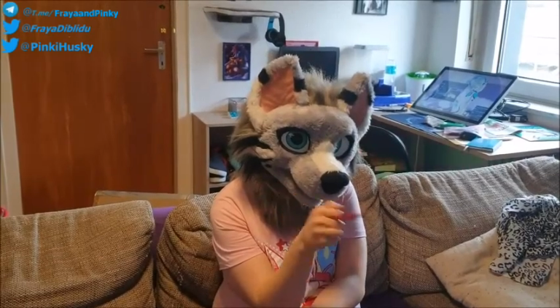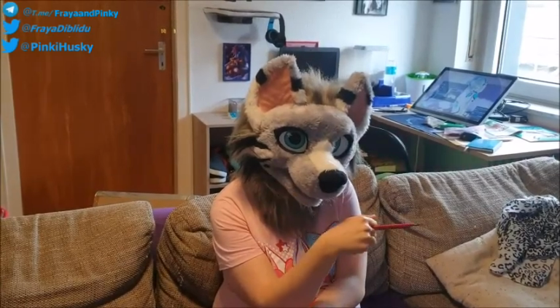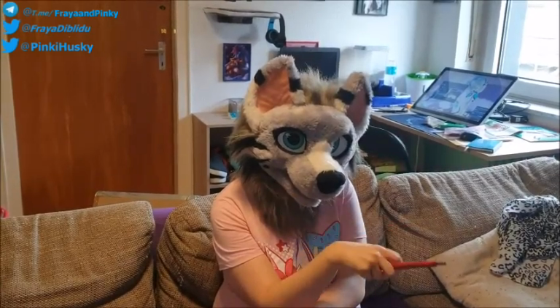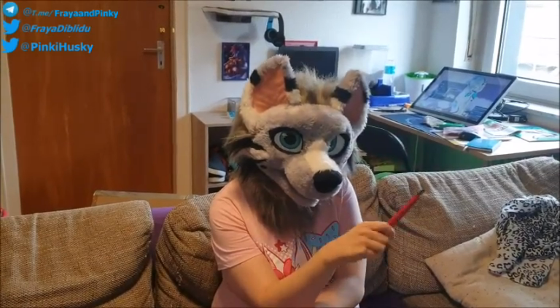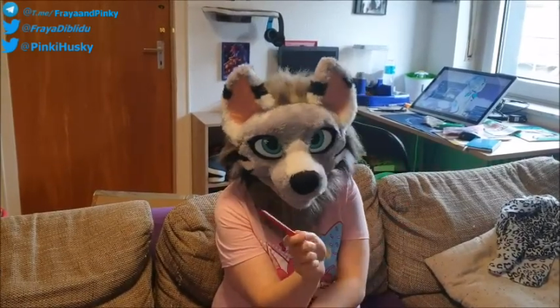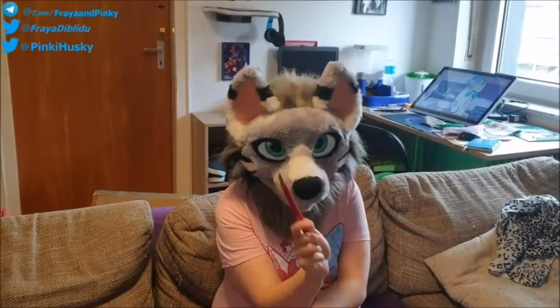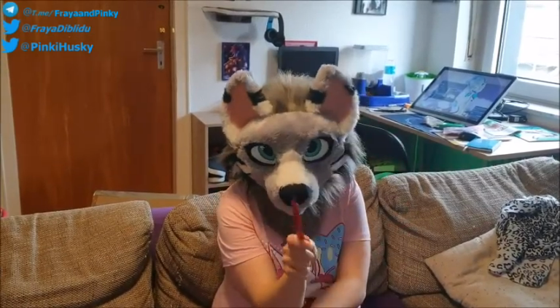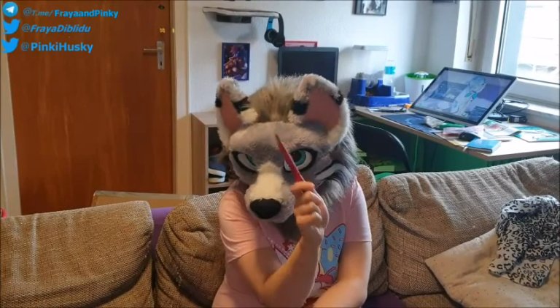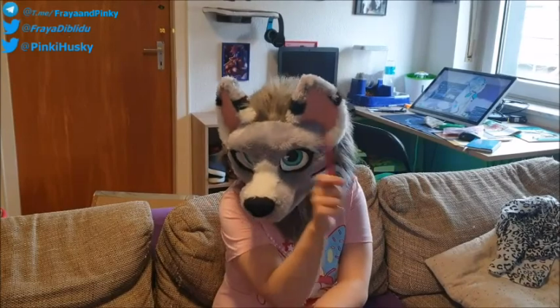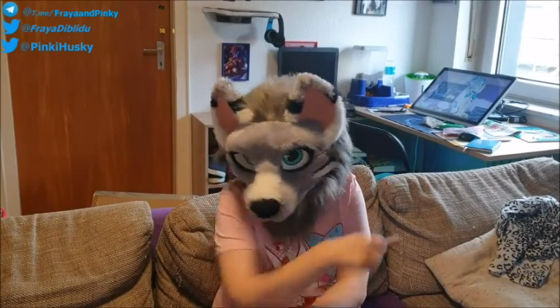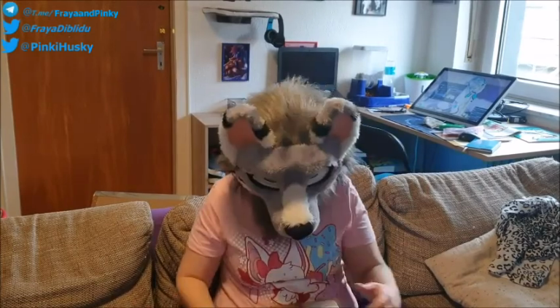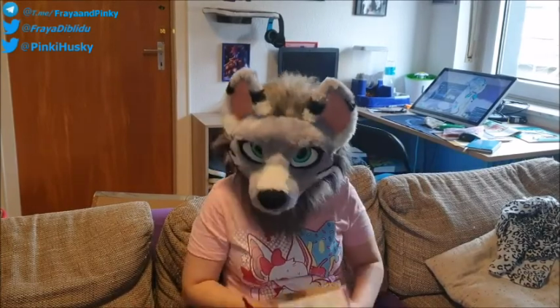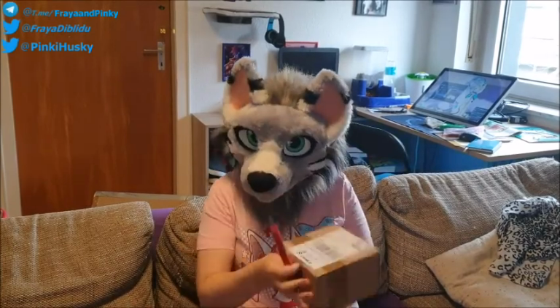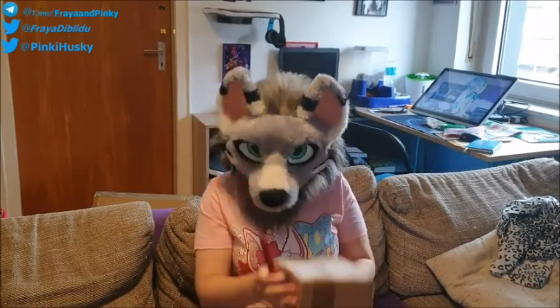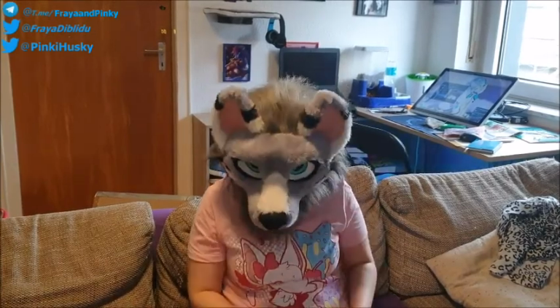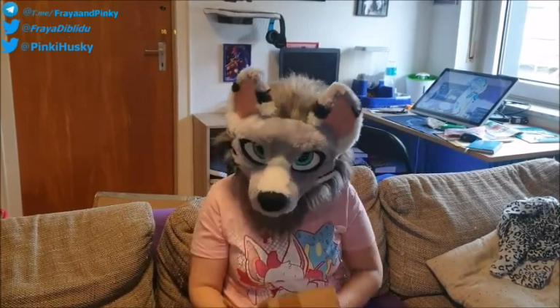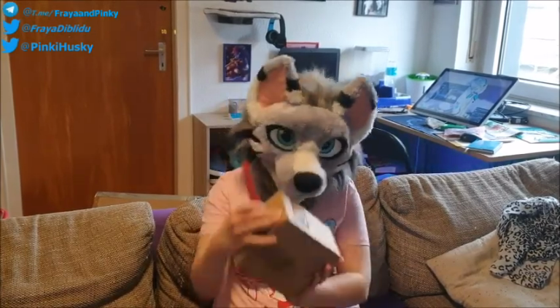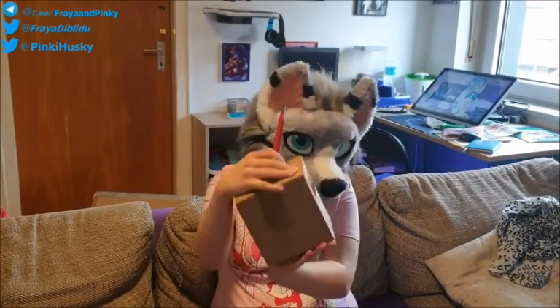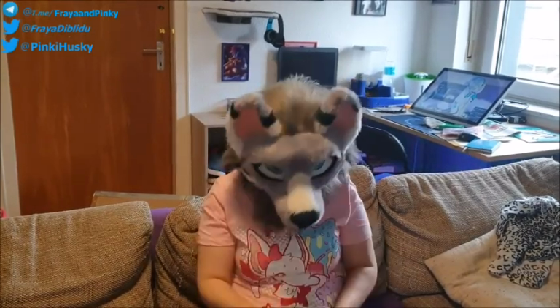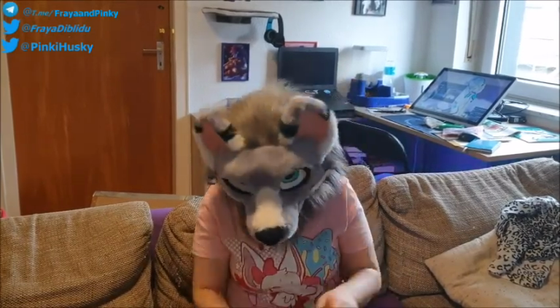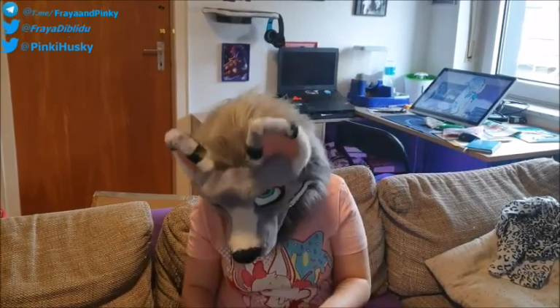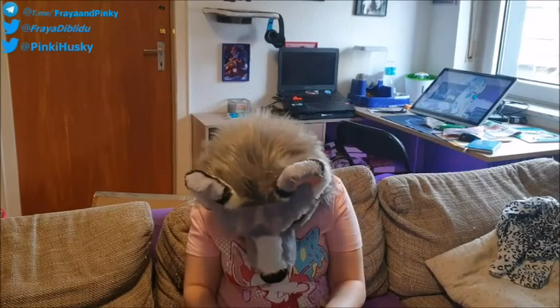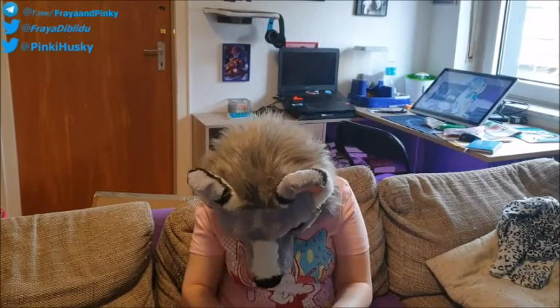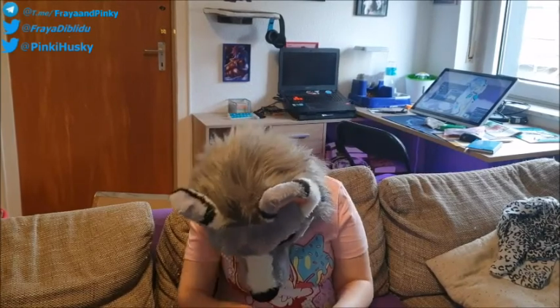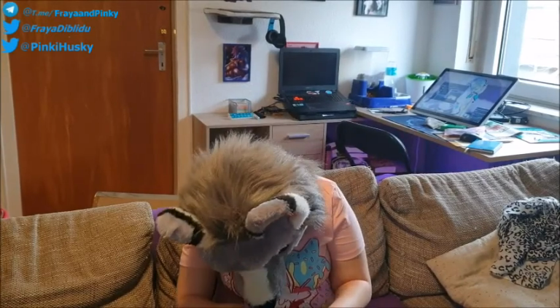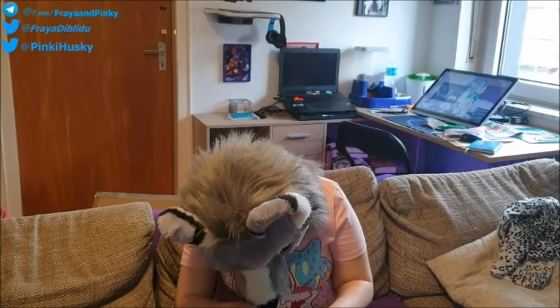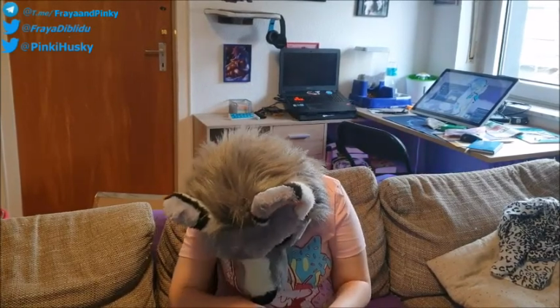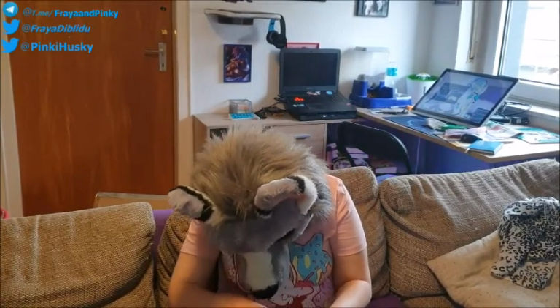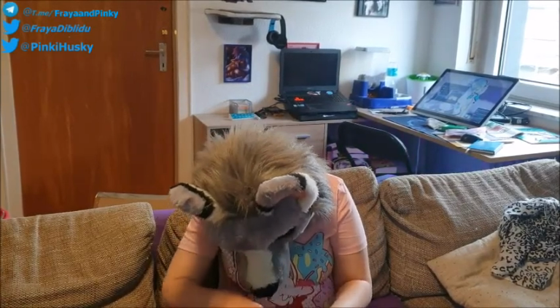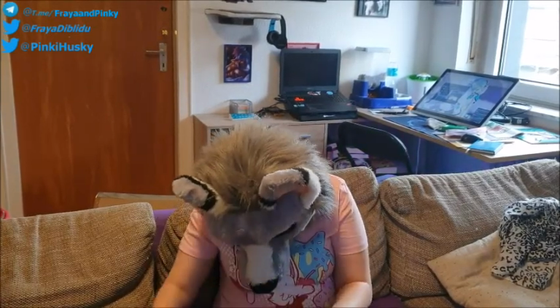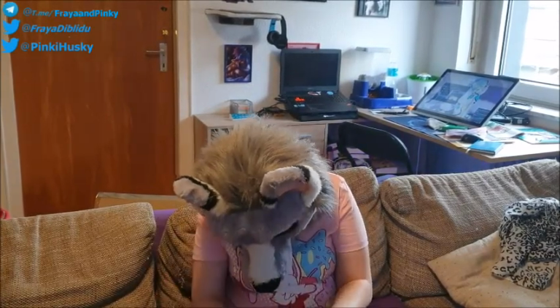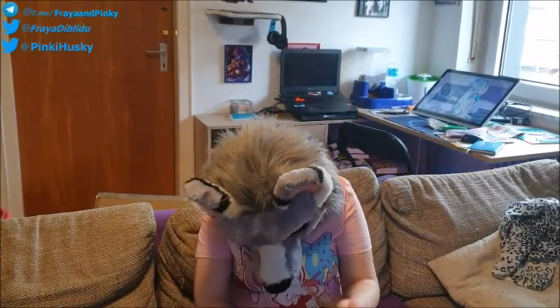So, the next package came from Slurp. So let's open it. It's a tiny one this time. Let's see what's inside.